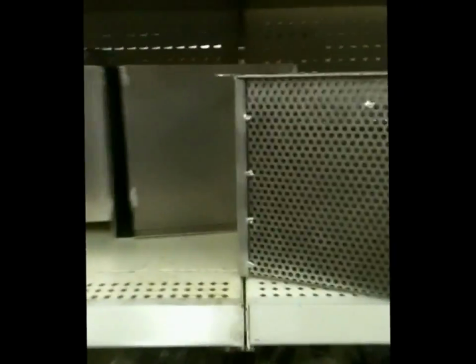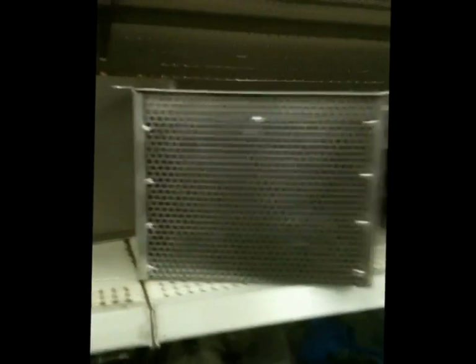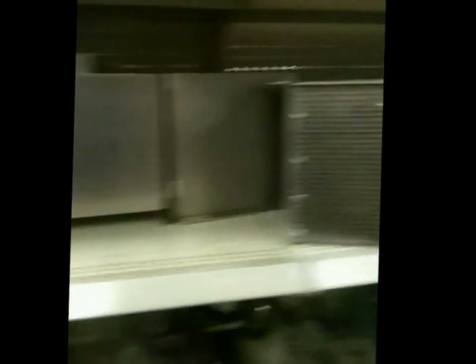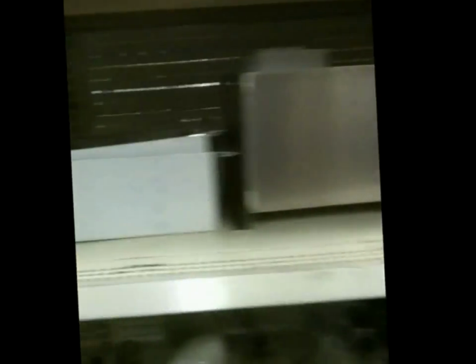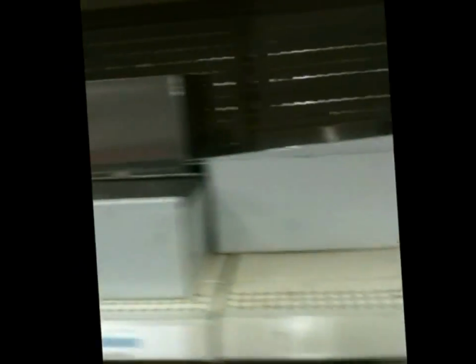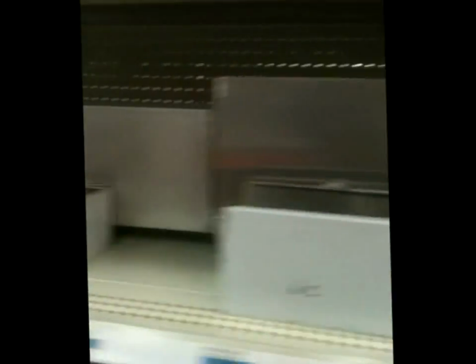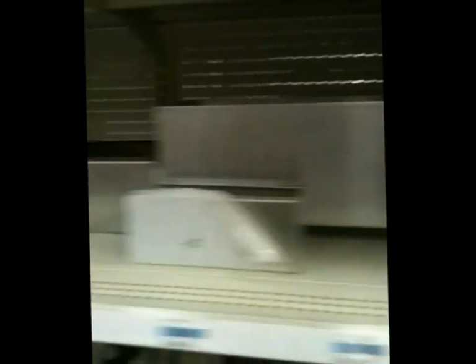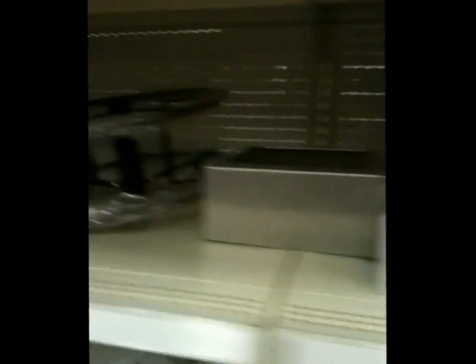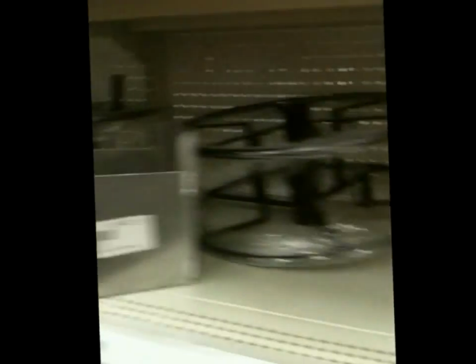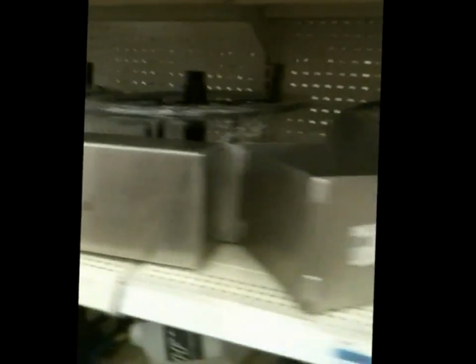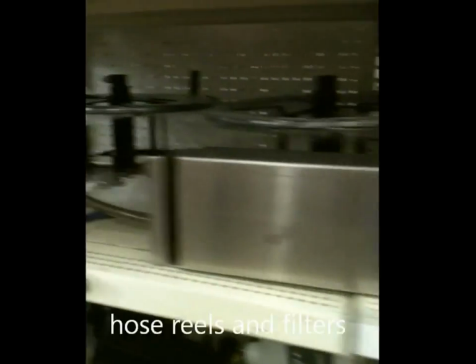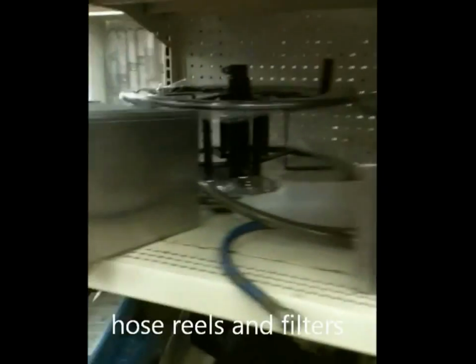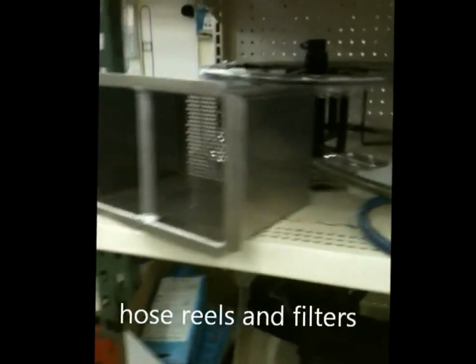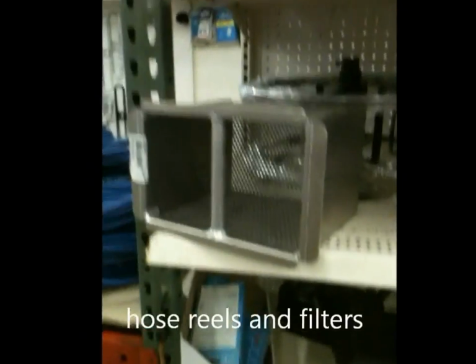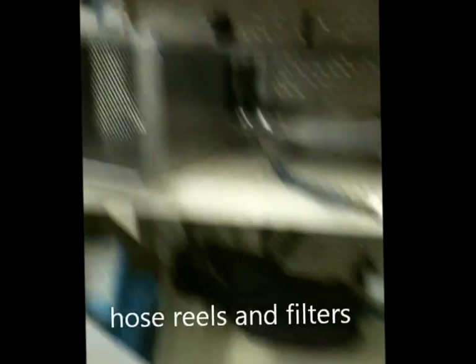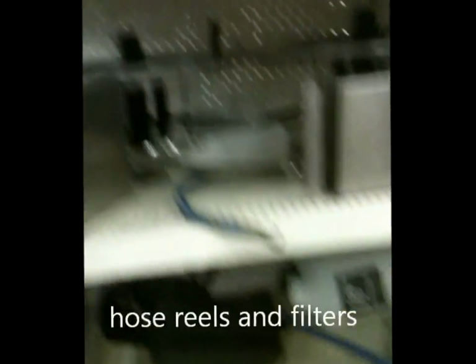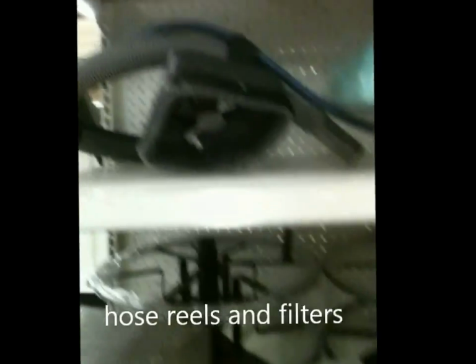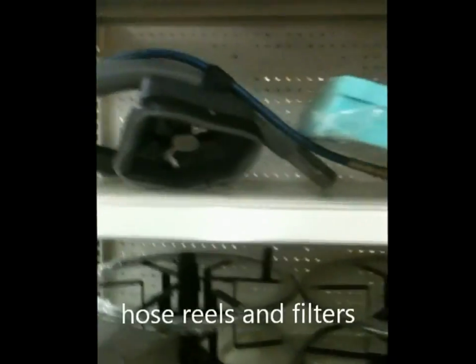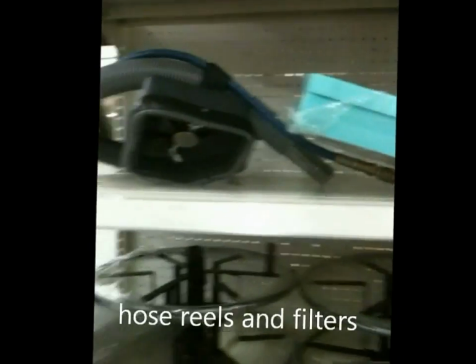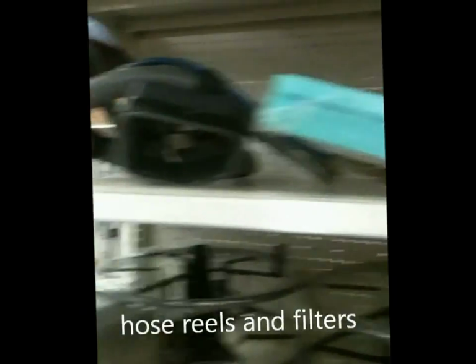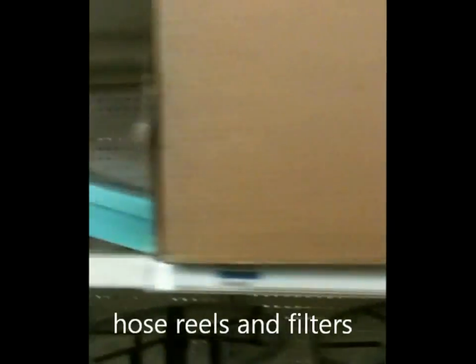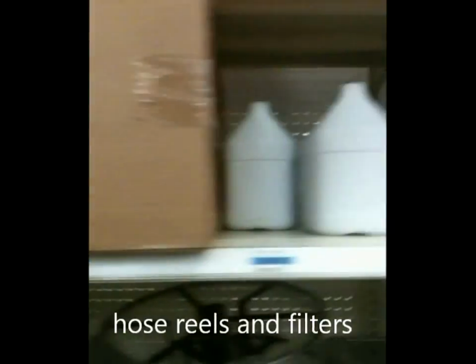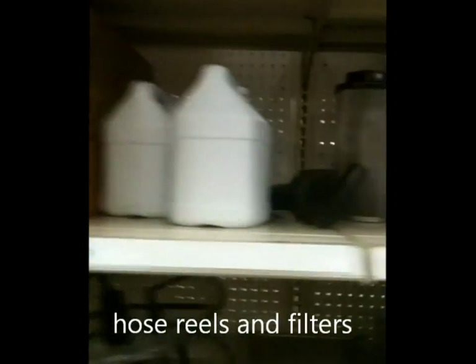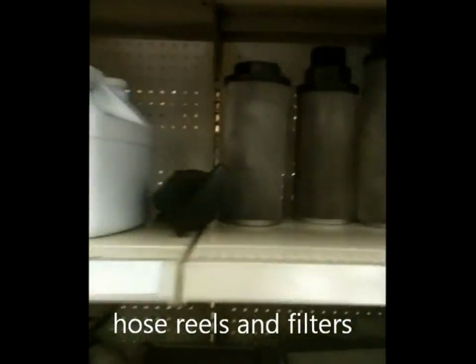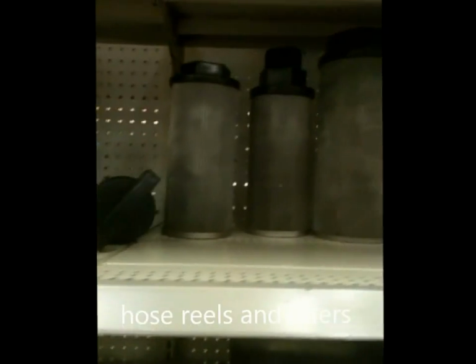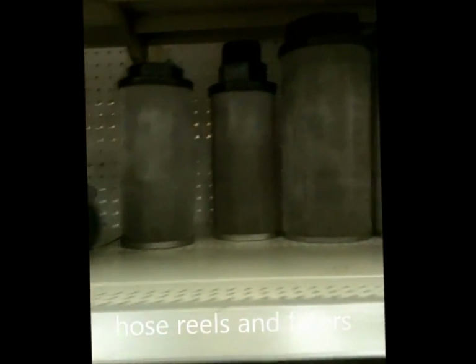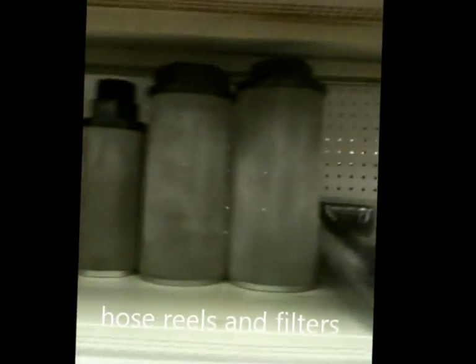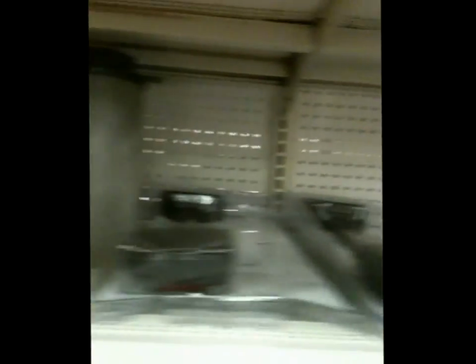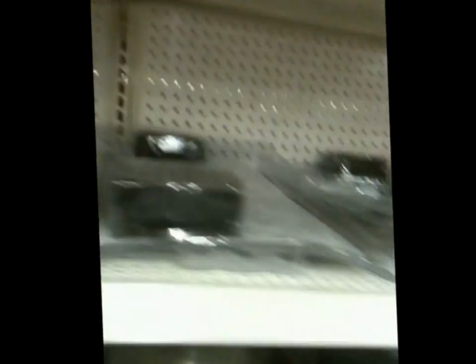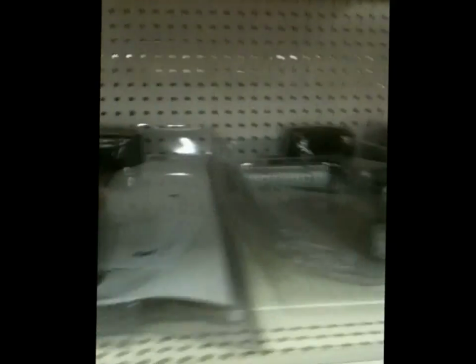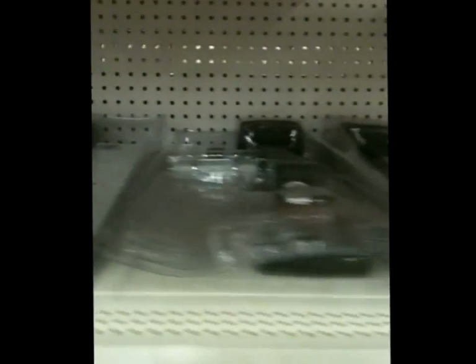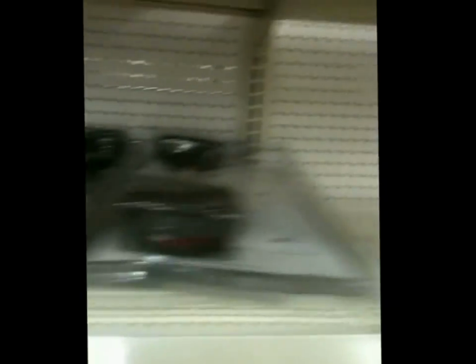Here is a filter for a dirty water tank, more aluminum parts for holders, trigger sprayers. Did you see the hose reels? Here's the spinner. Here's some filters for the dirty water tank. We've got knee kickers up here.